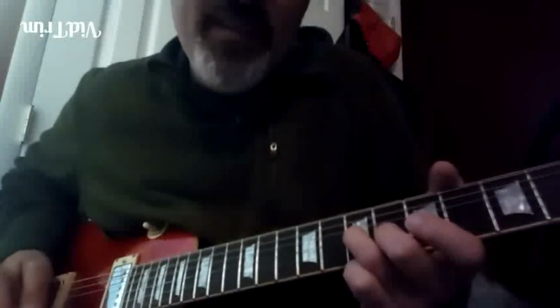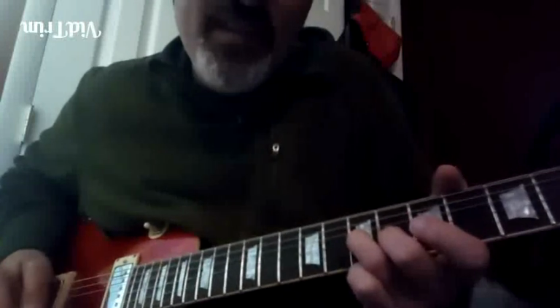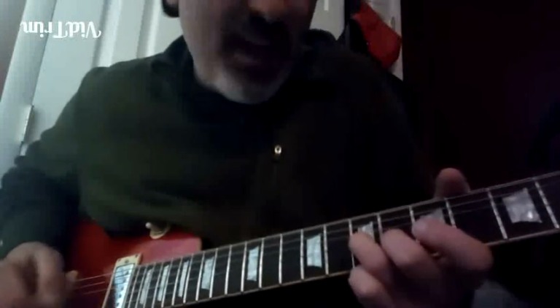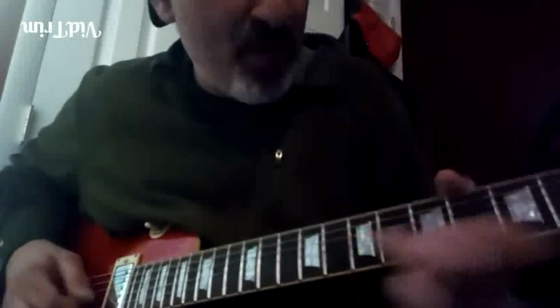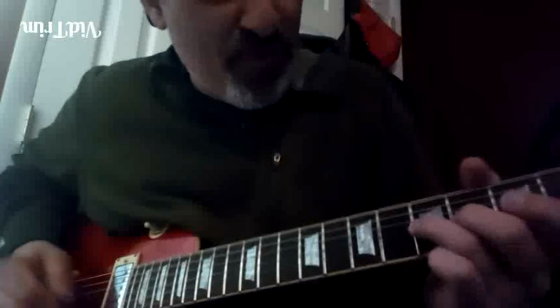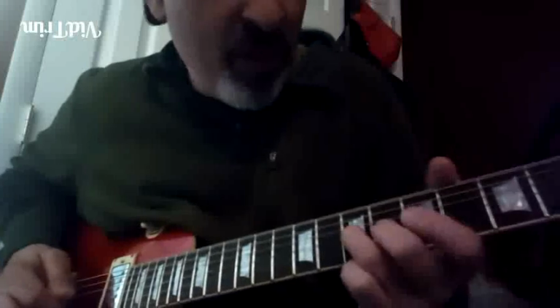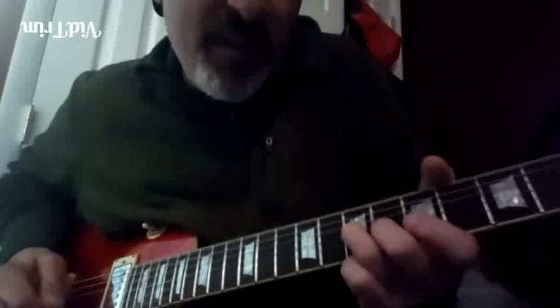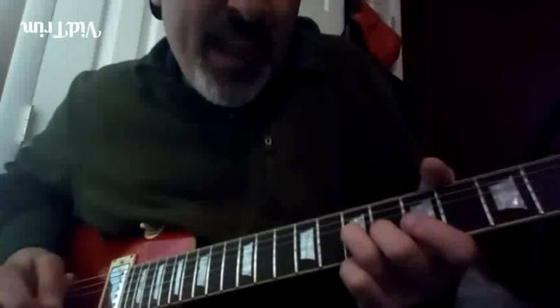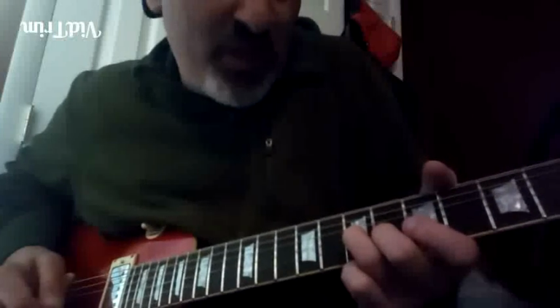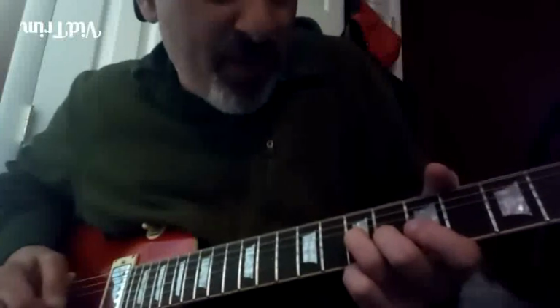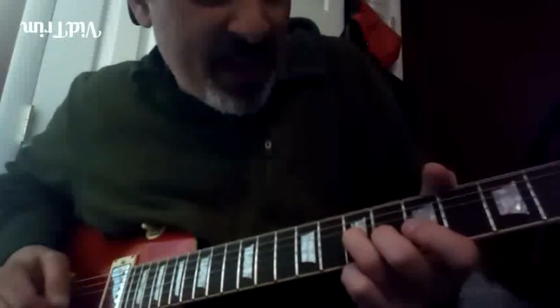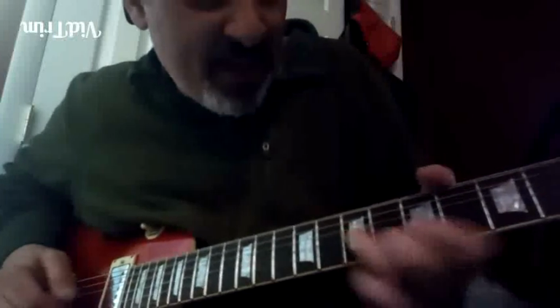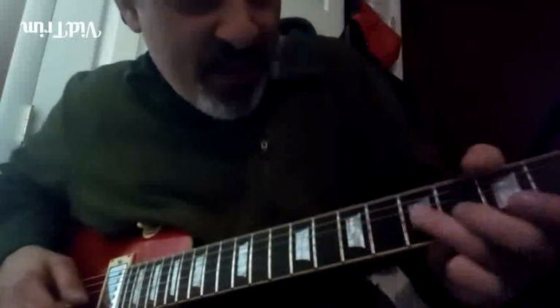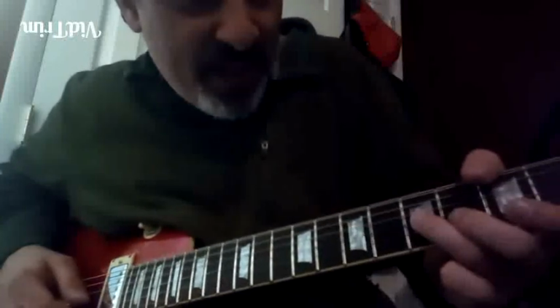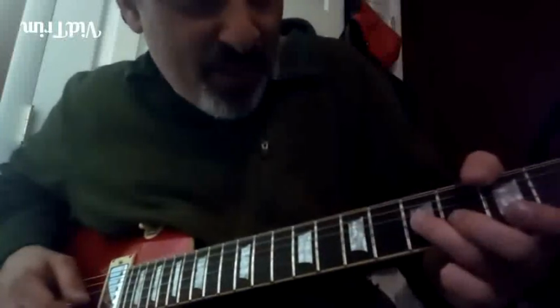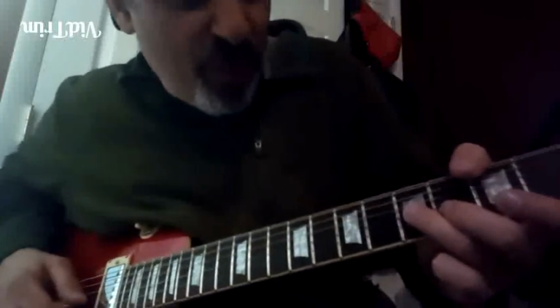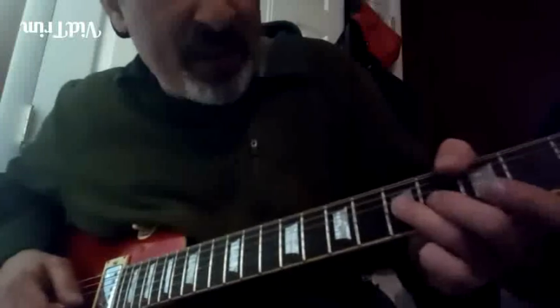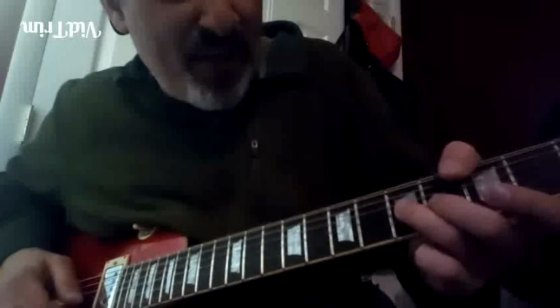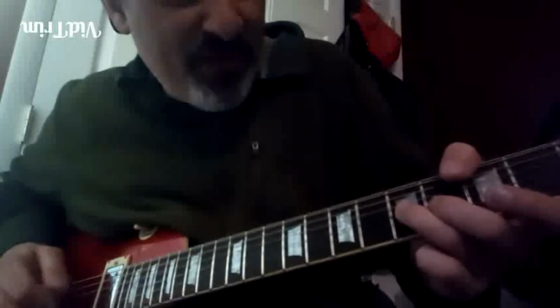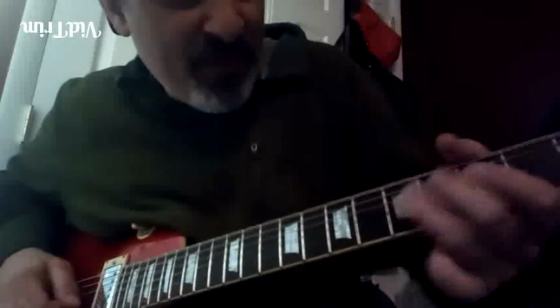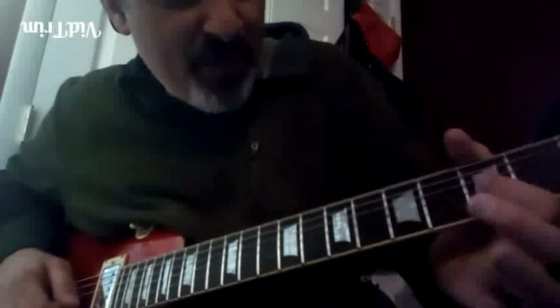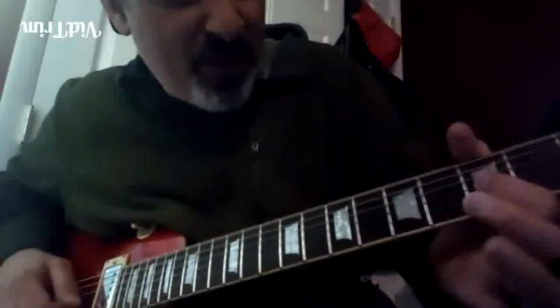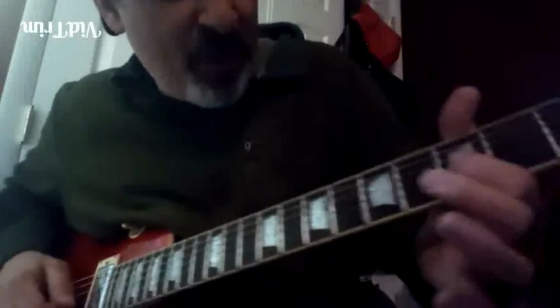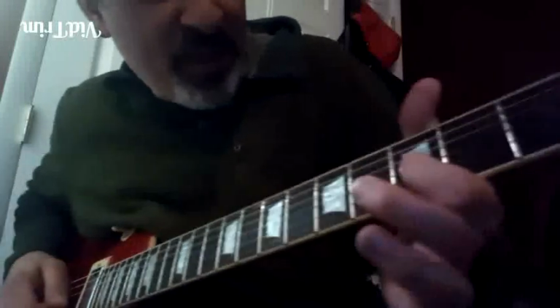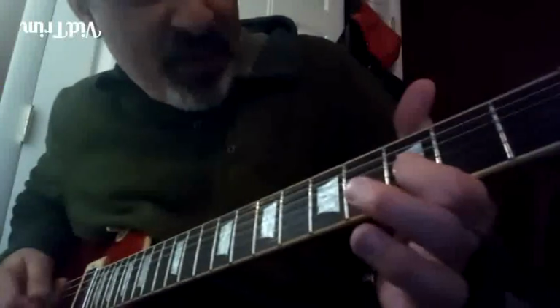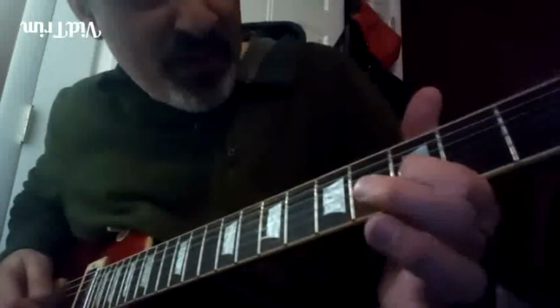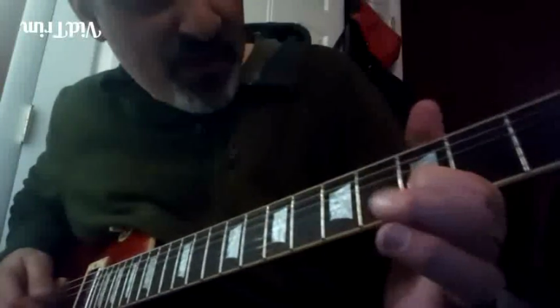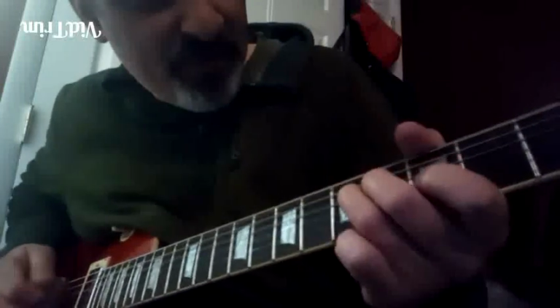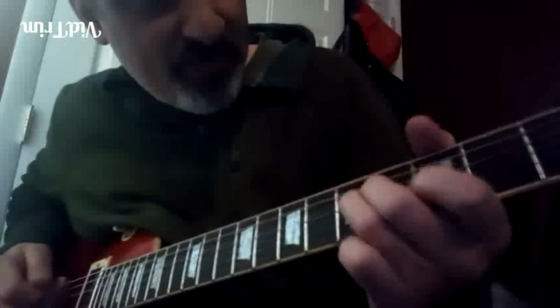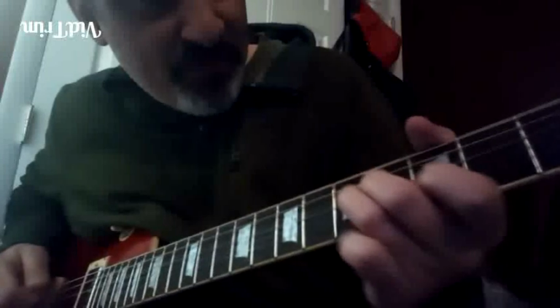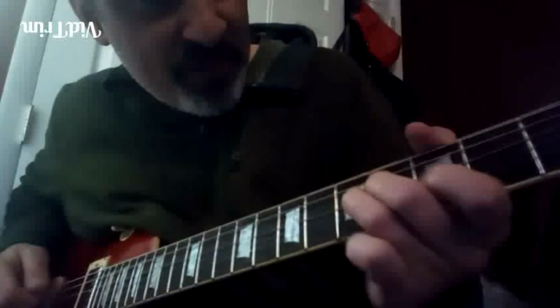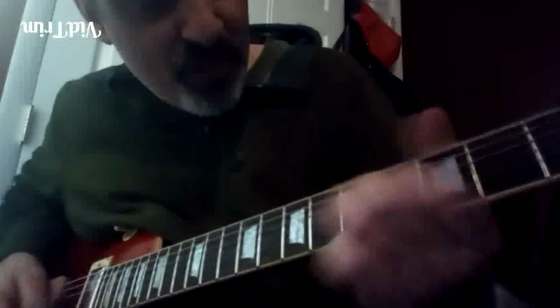That's the common move. Now we jump back and get the fourth by itself, minor third to the root.